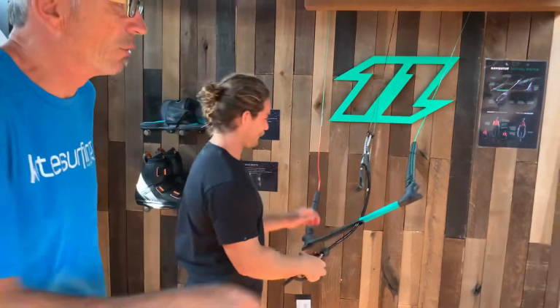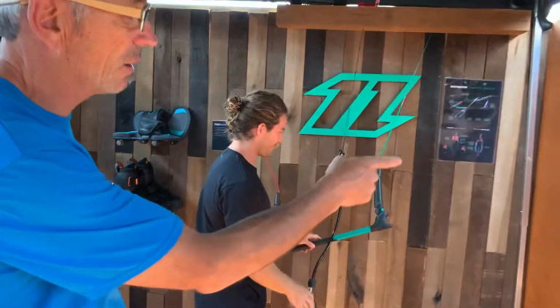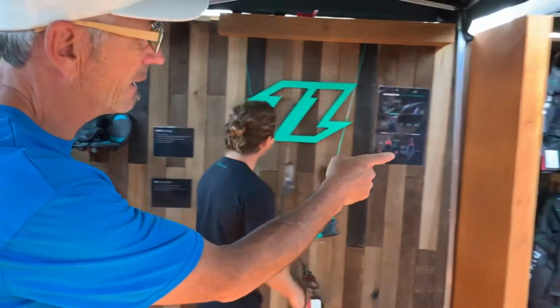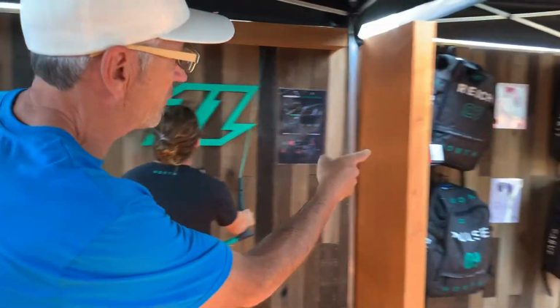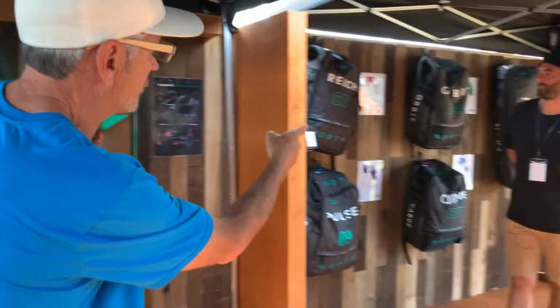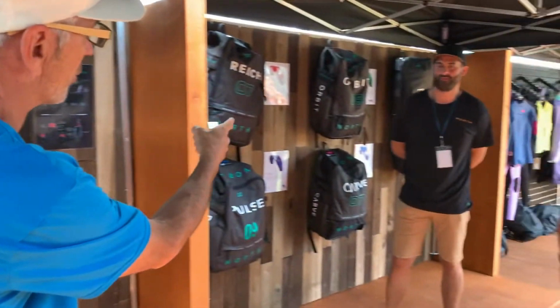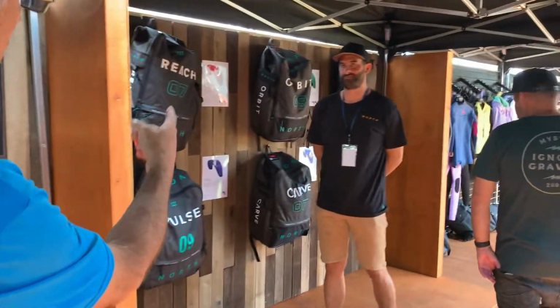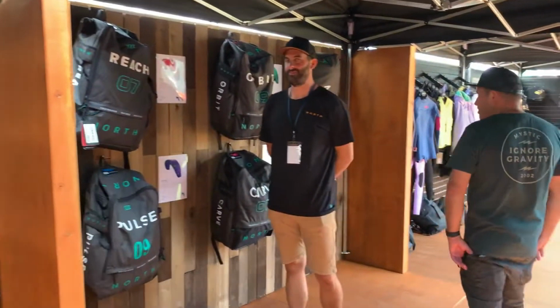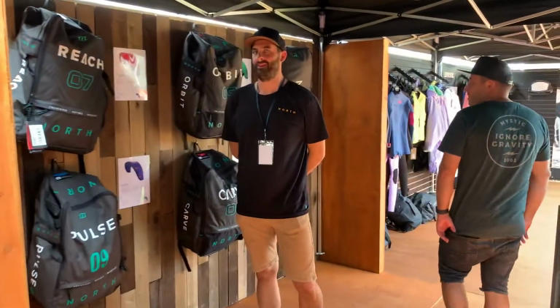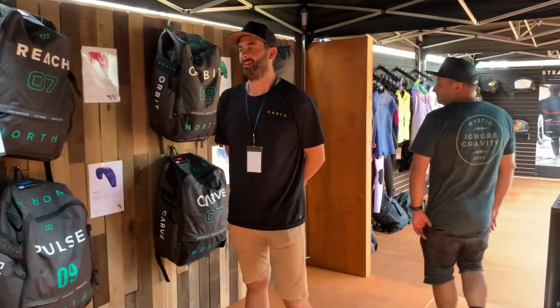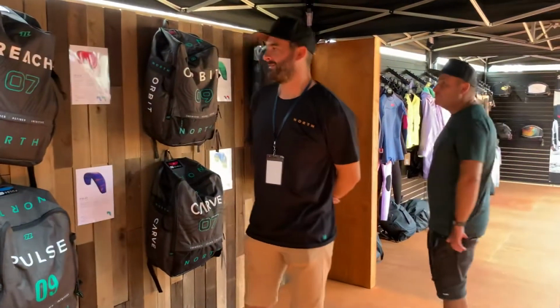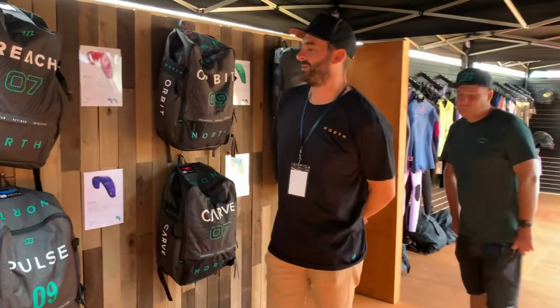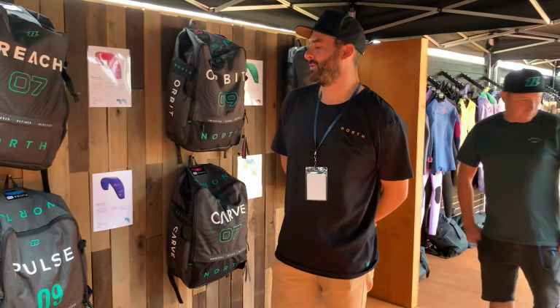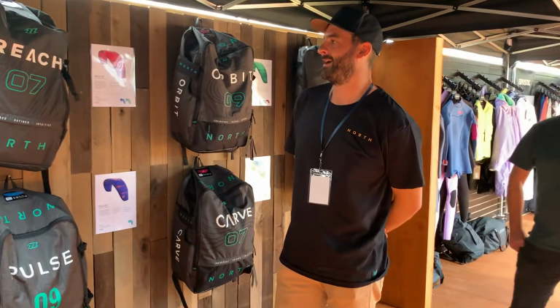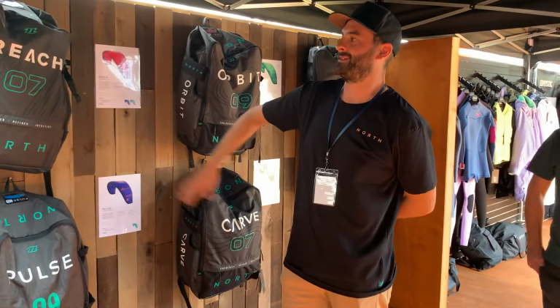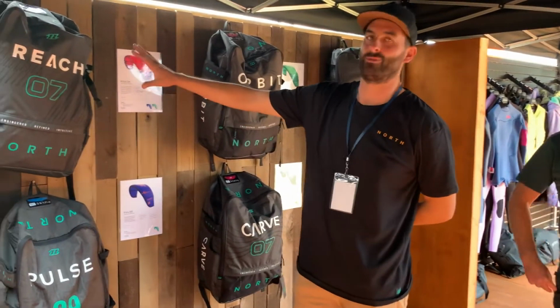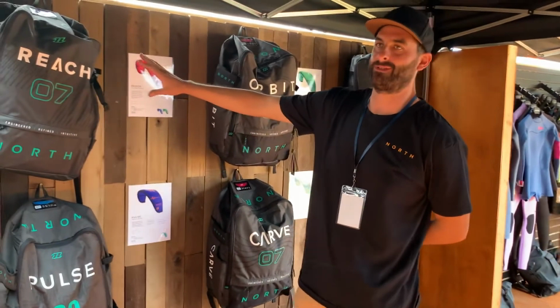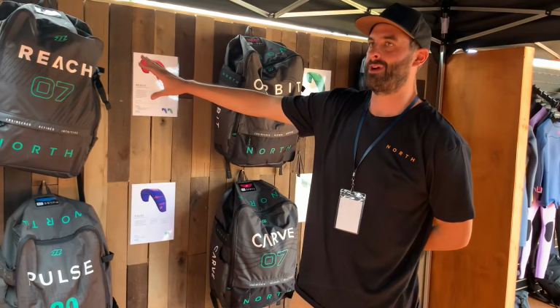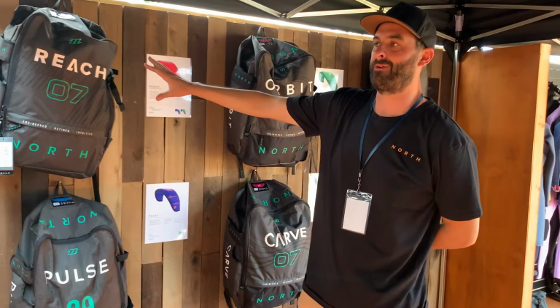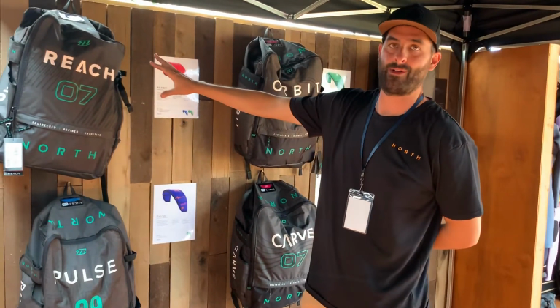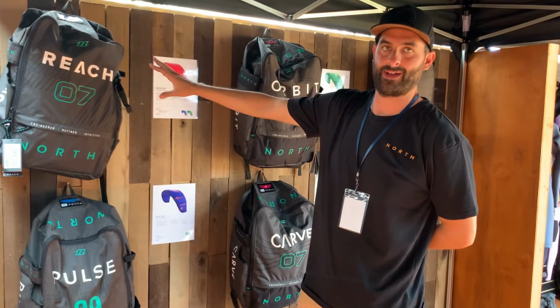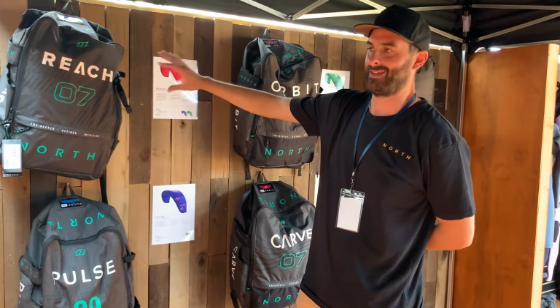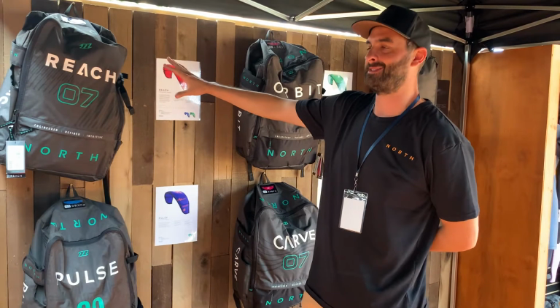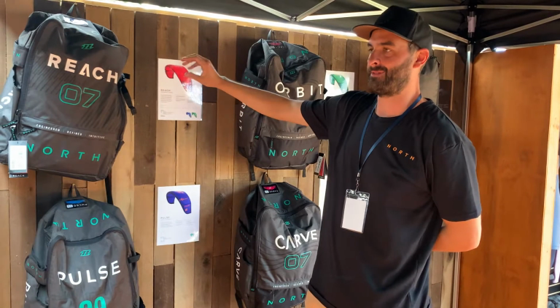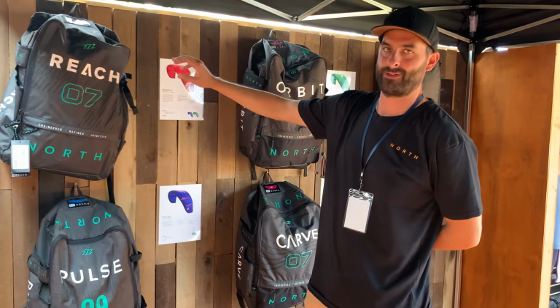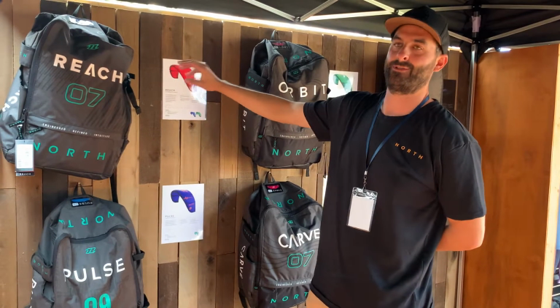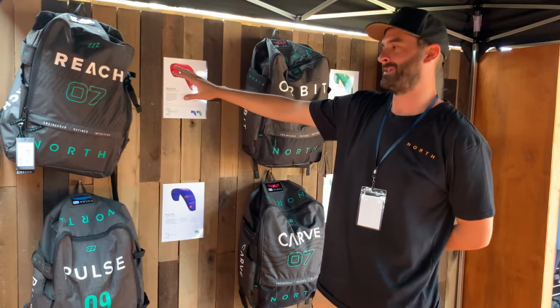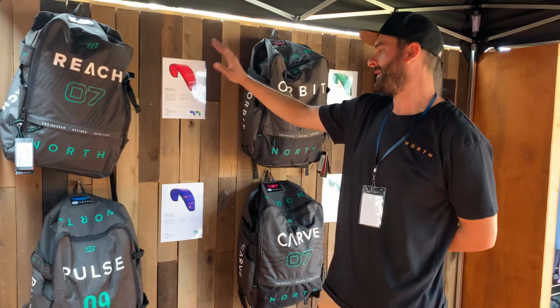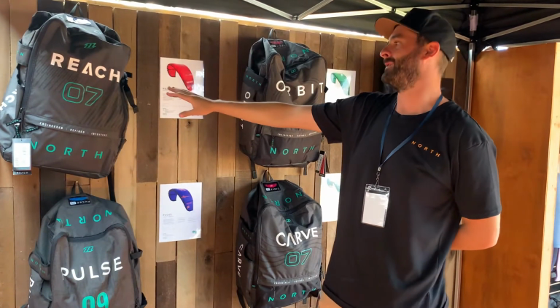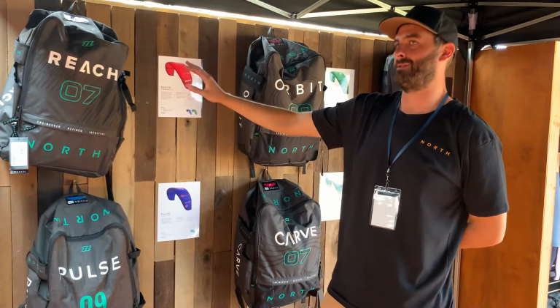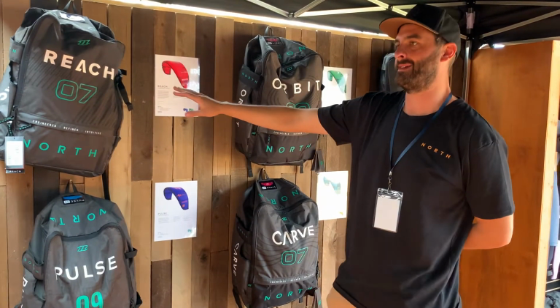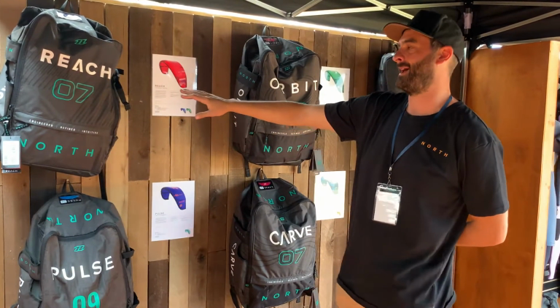Moving along — Mike, give us a quick rundown on the North kites. What's the big seller? Our best seller is the Reach: three-strut, free ride, all-around kite. A kite that does everything — foiling, surf, twin tip, whatever you're into, that kite's gonna be epic.